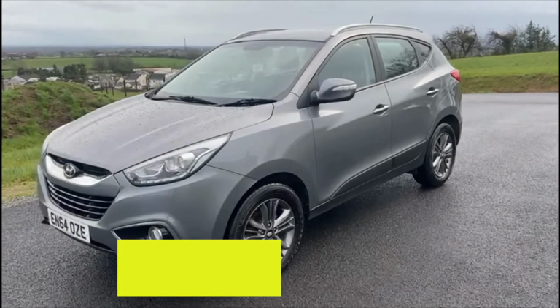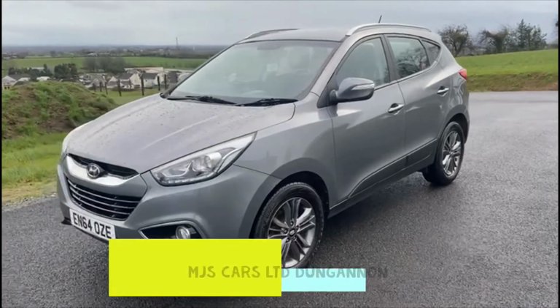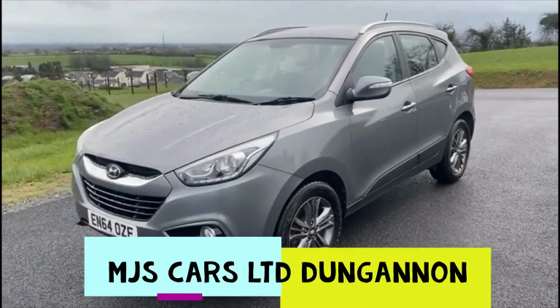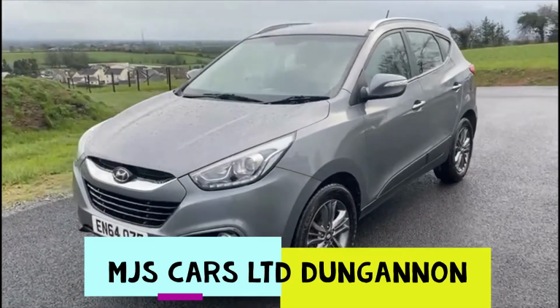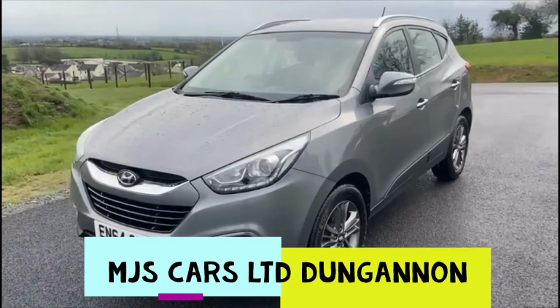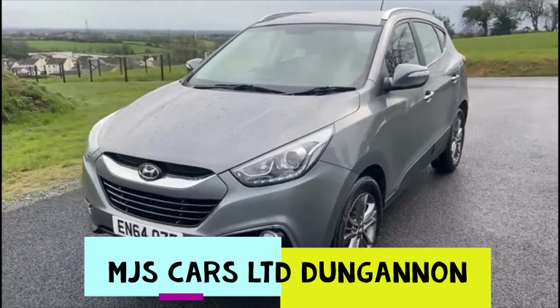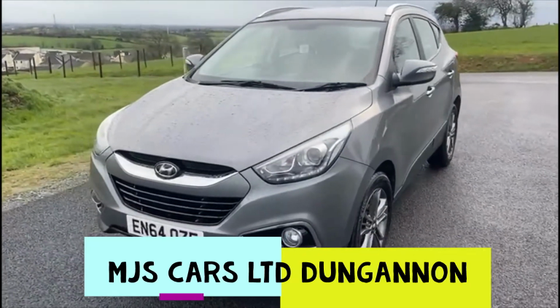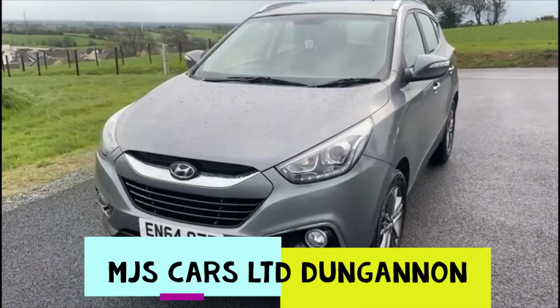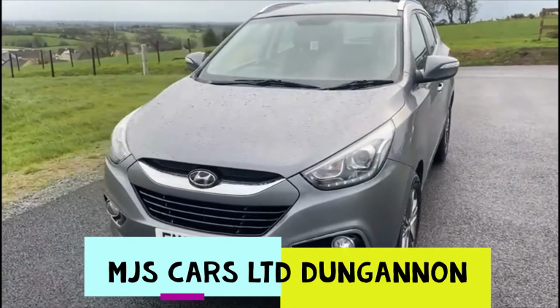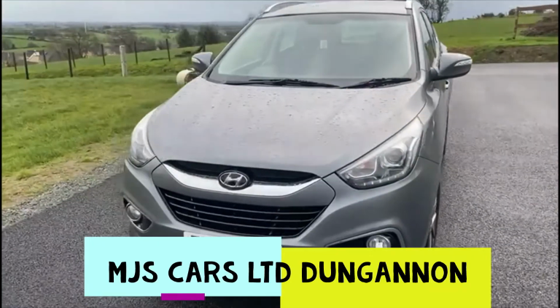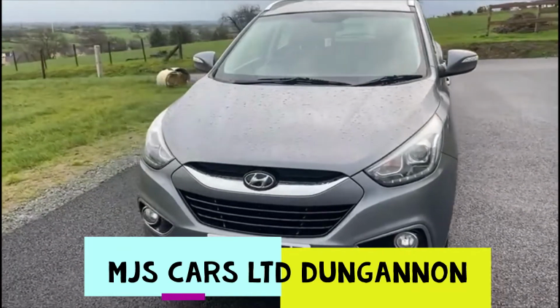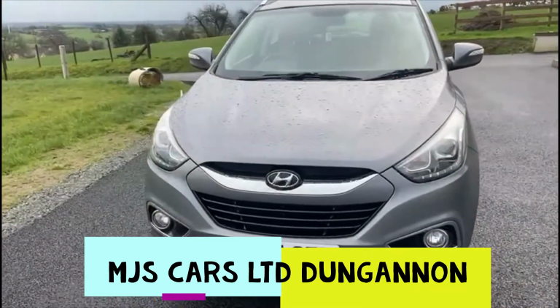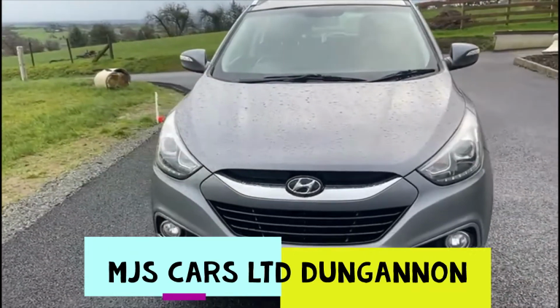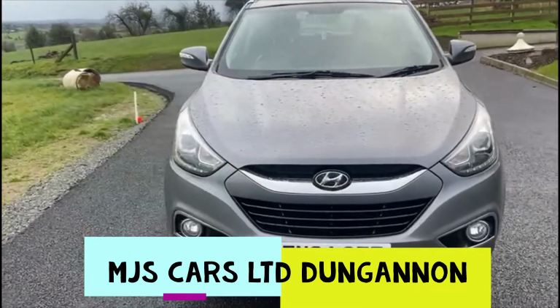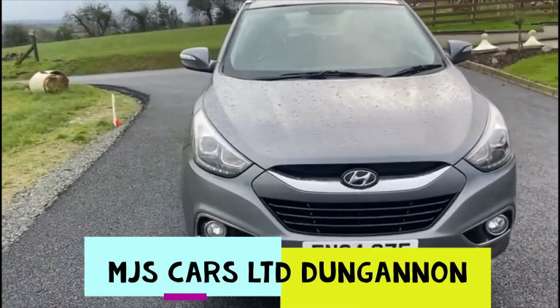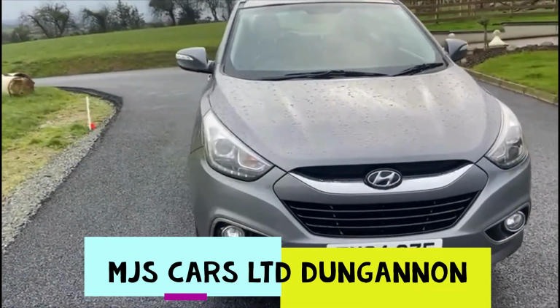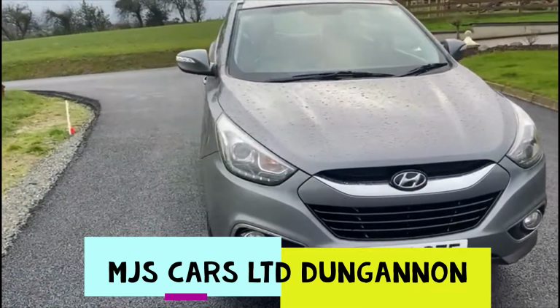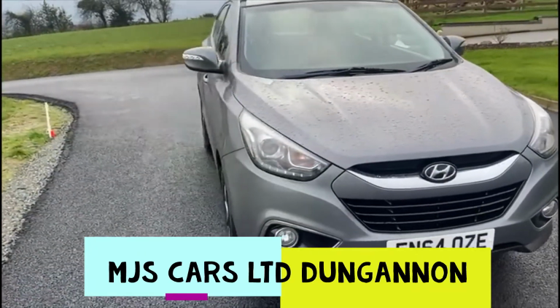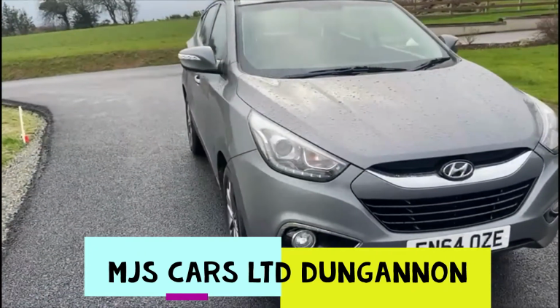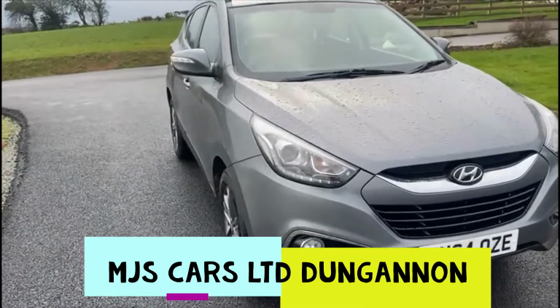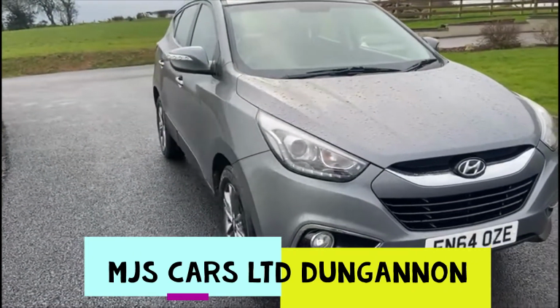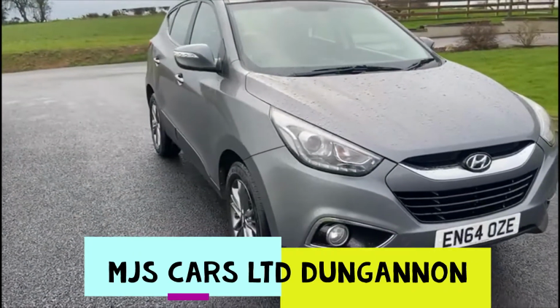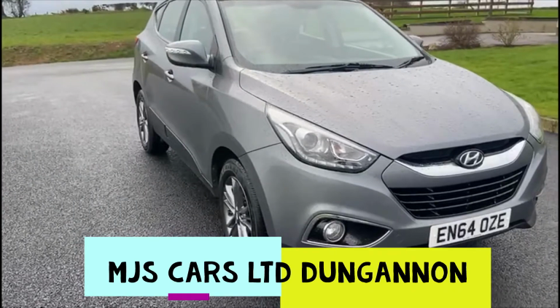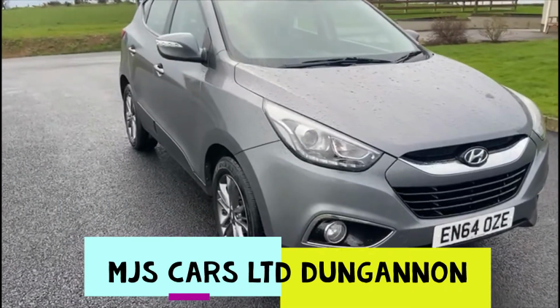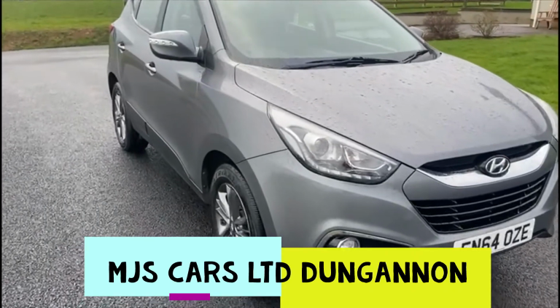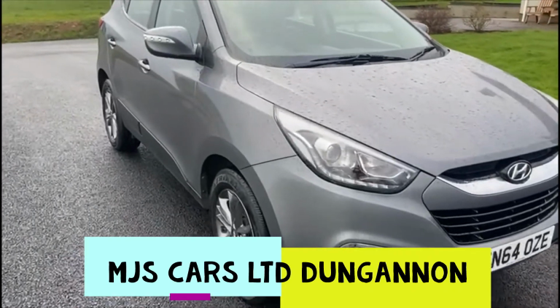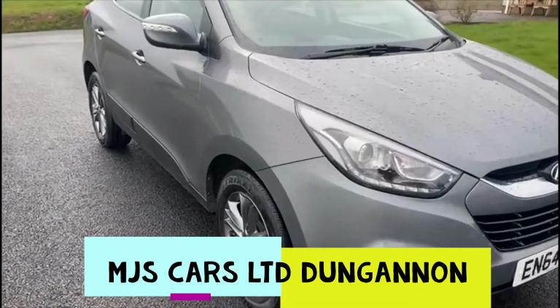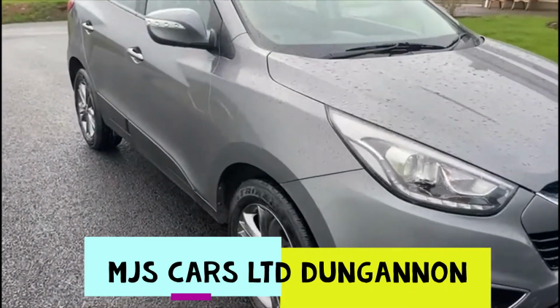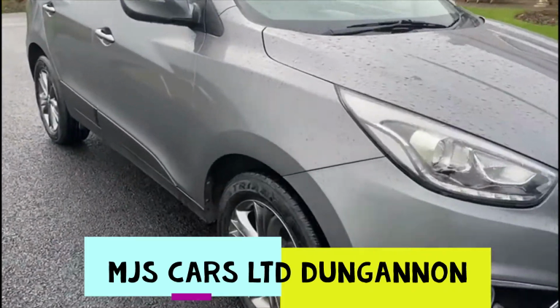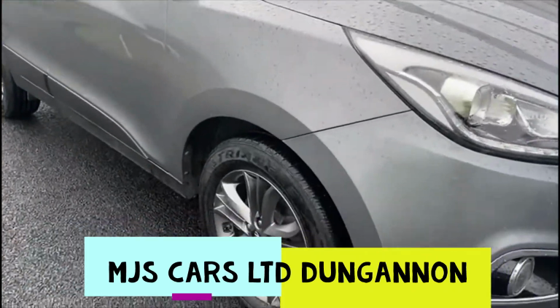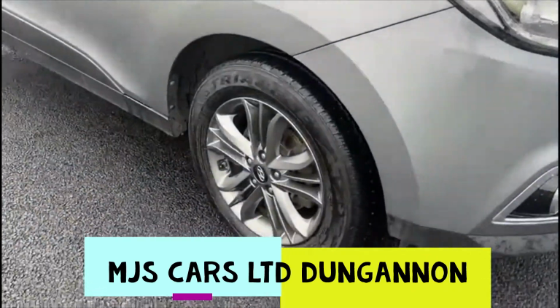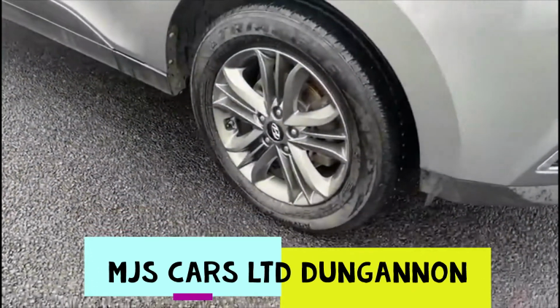Hi everyone, today we are showing you around this stunning 2015 iX35. It is a 1.7 diesel and it comes in this fantastic metallic grey.